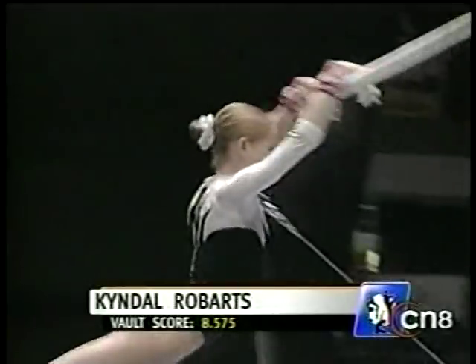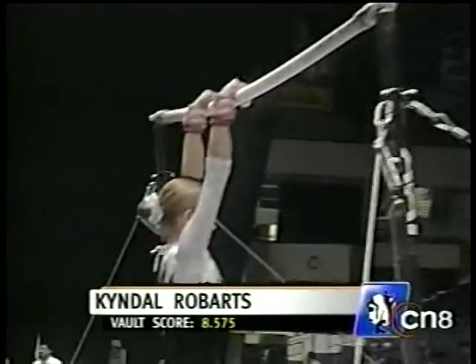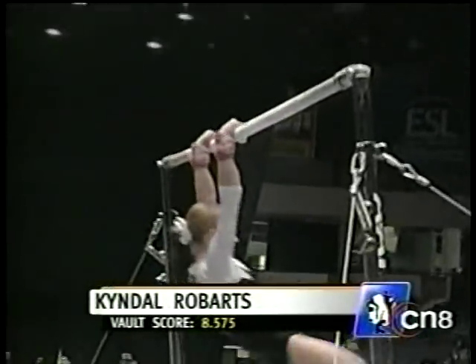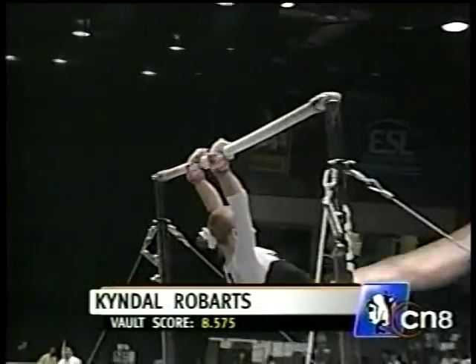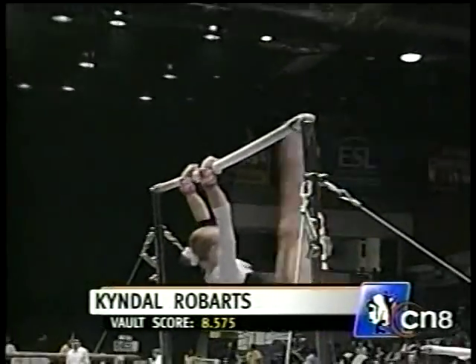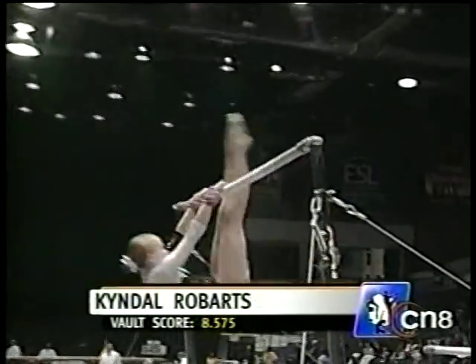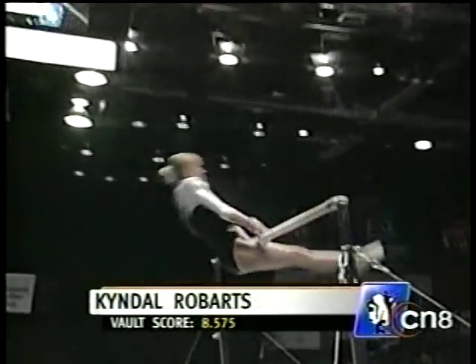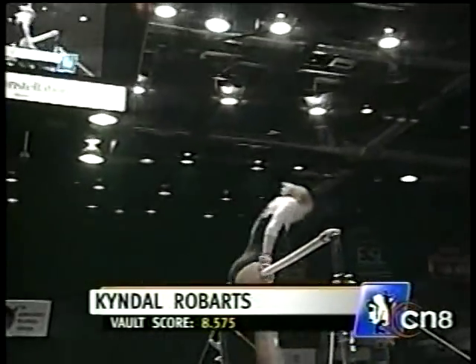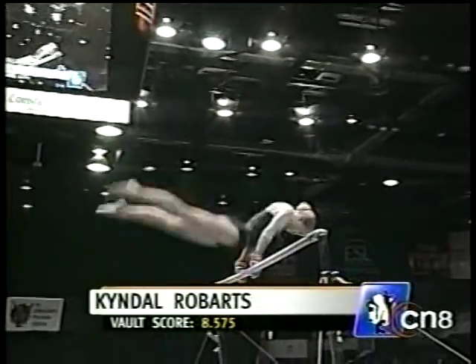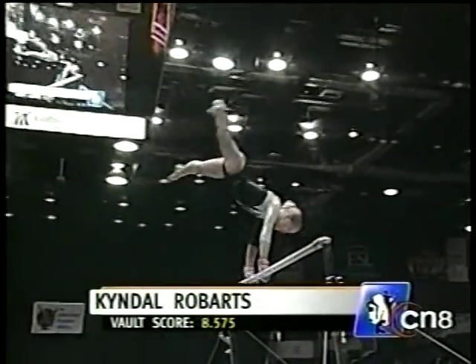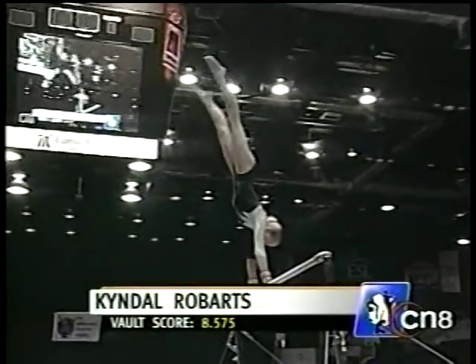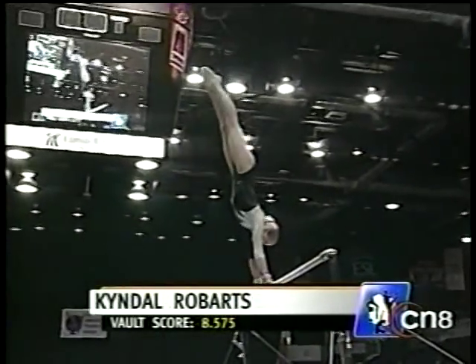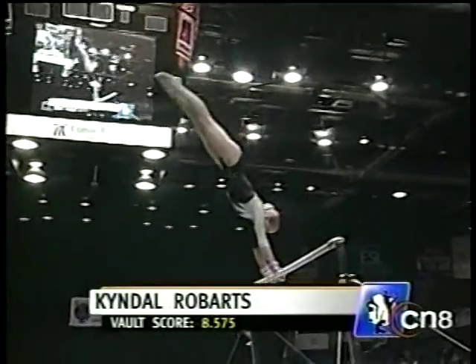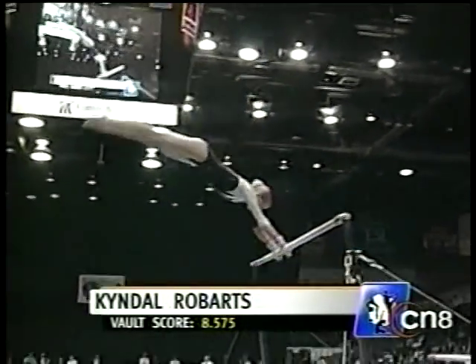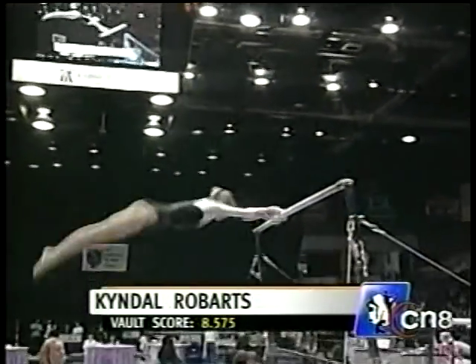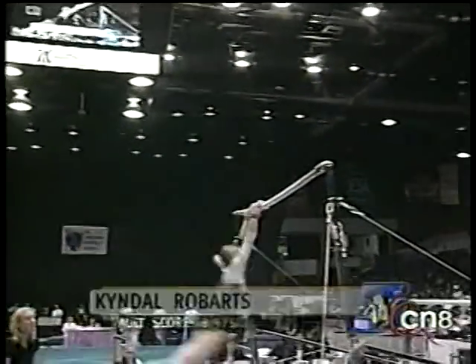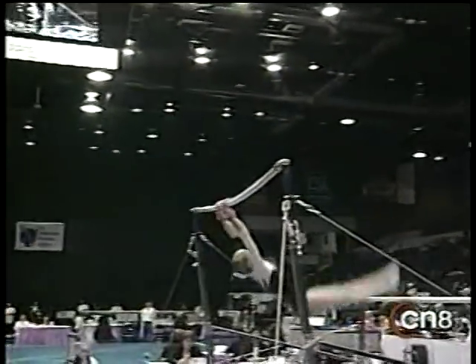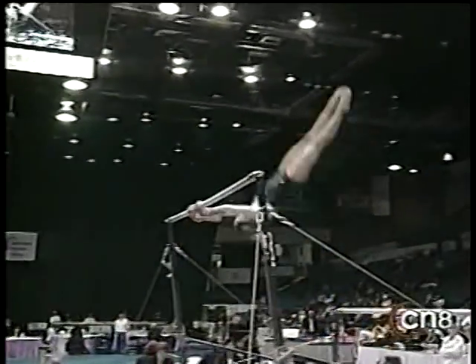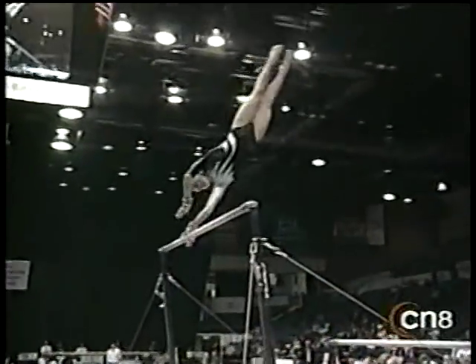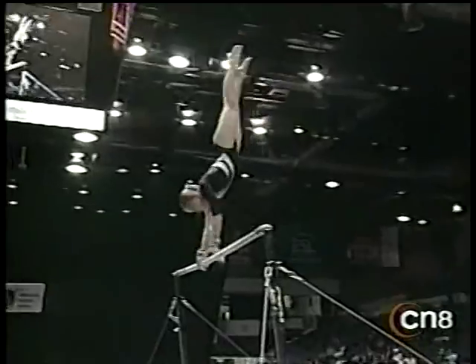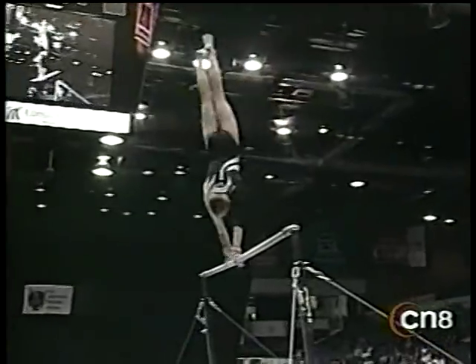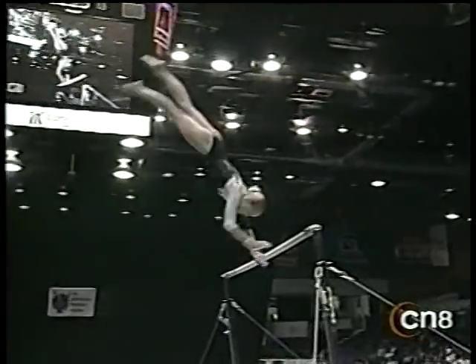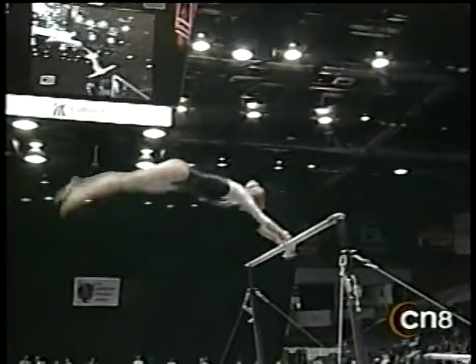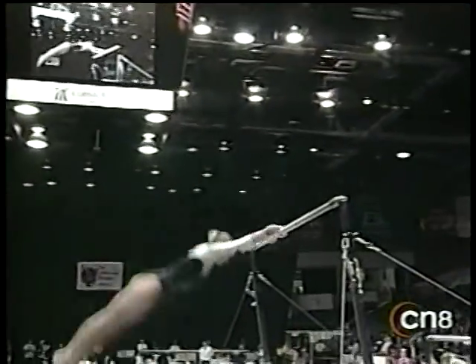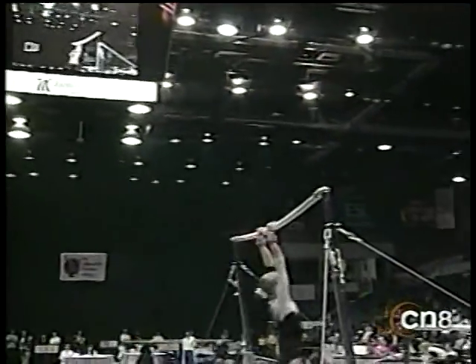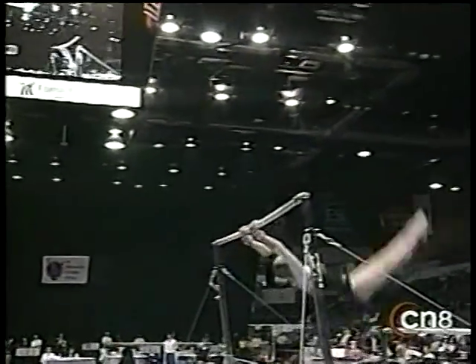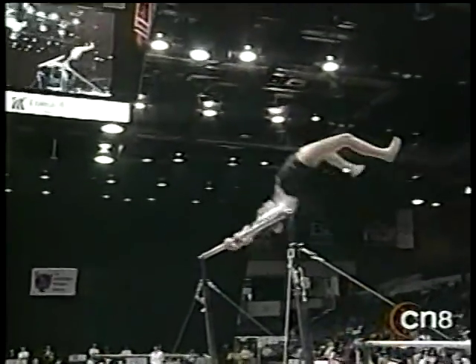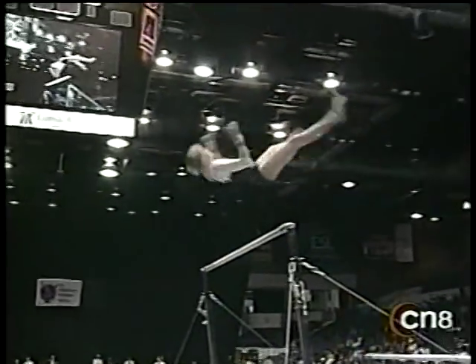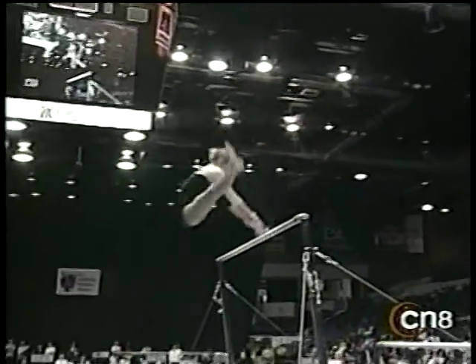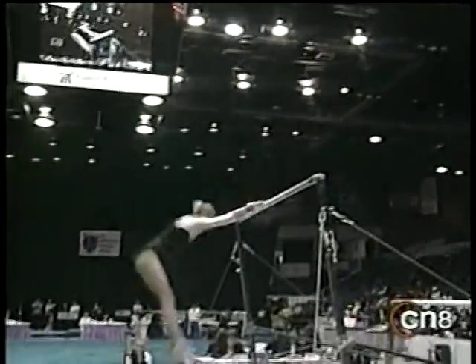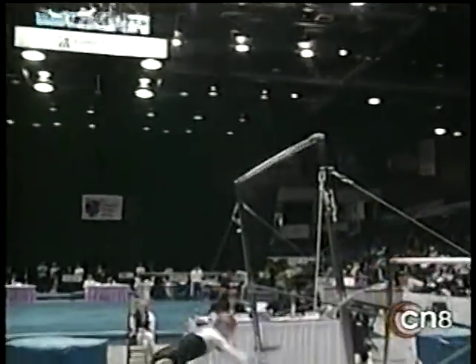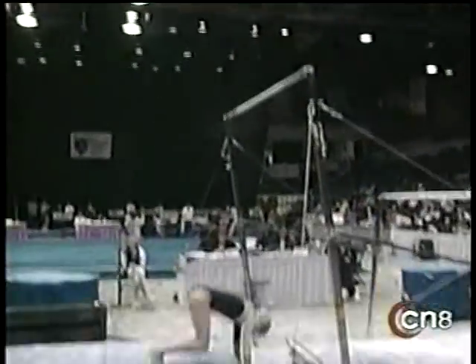Kendall Robards is about to perform on the uneven parallel bars. She's had a fine, very solid meet with very consistent scoring.